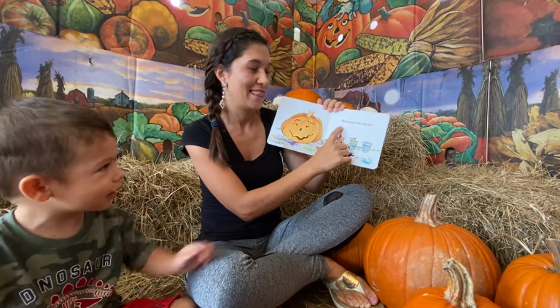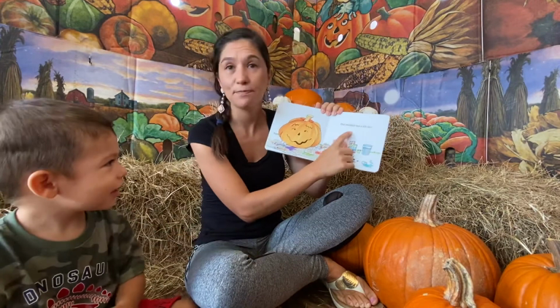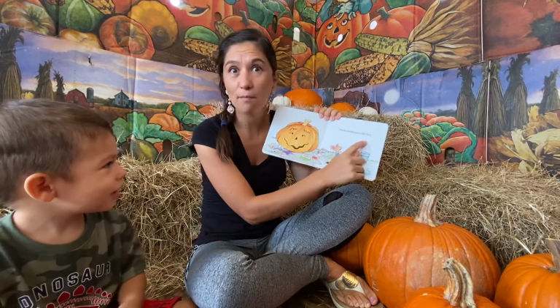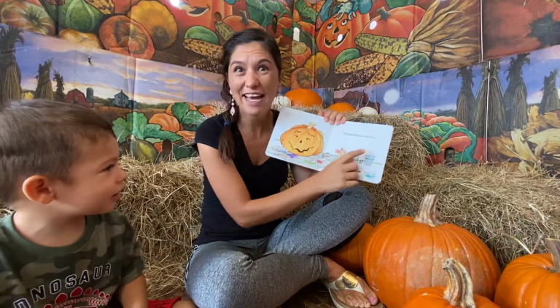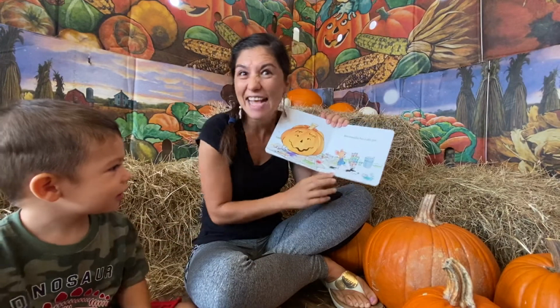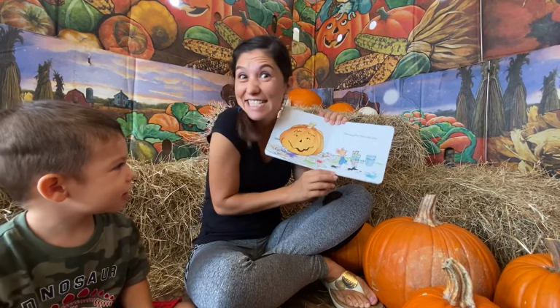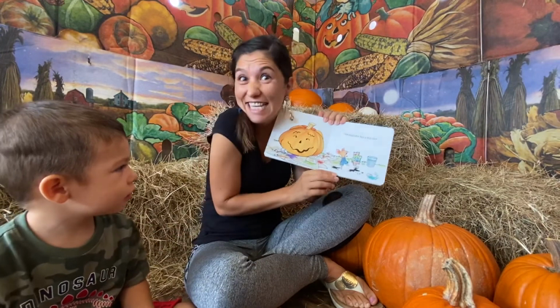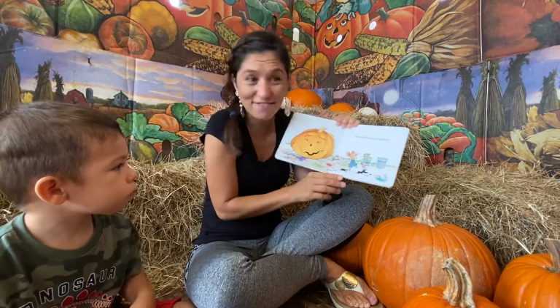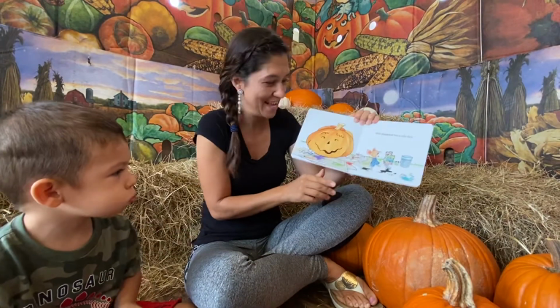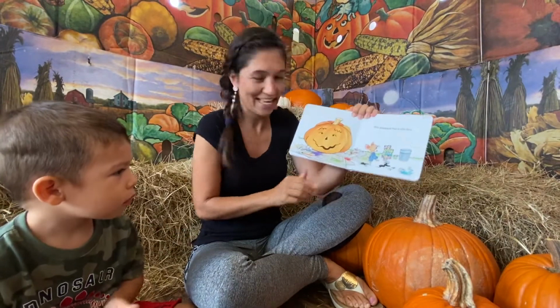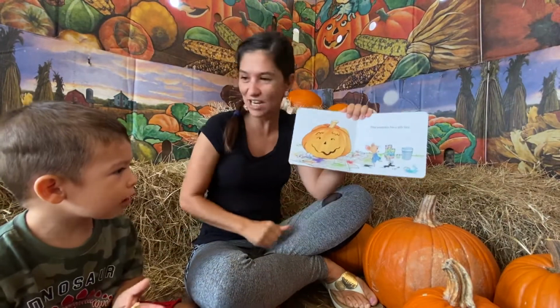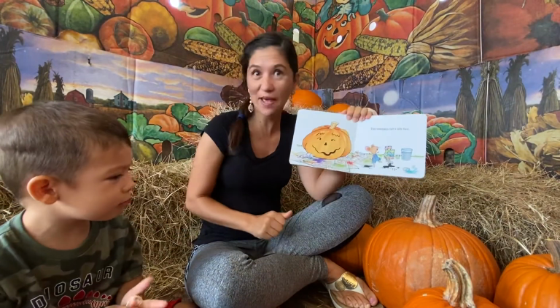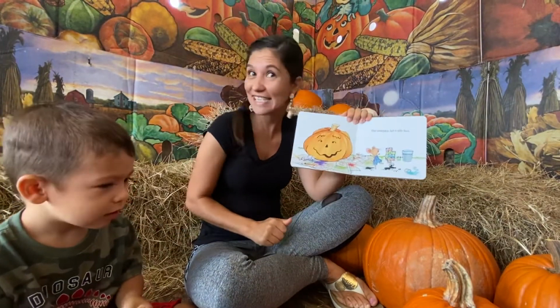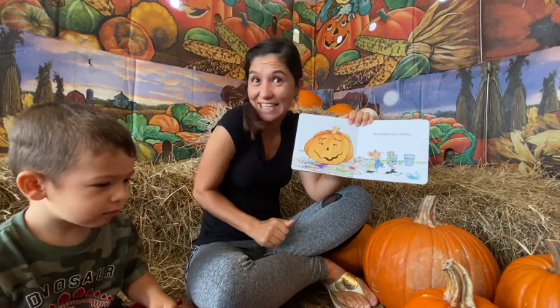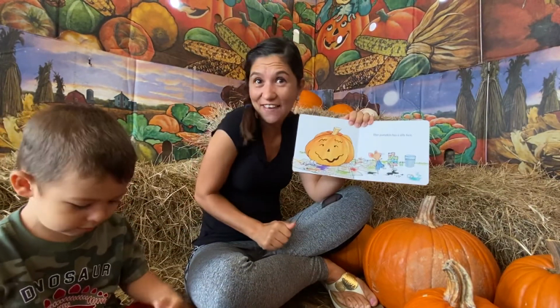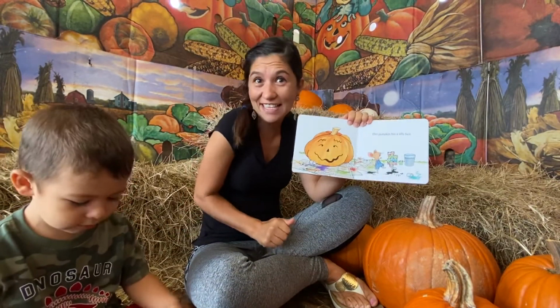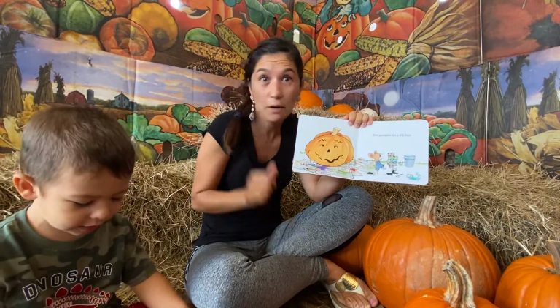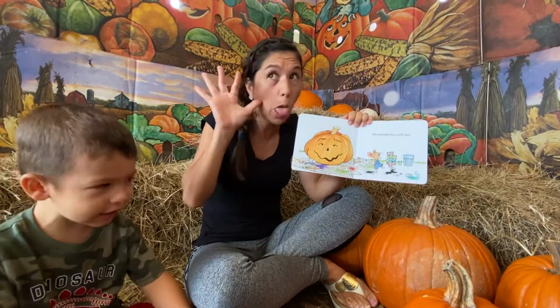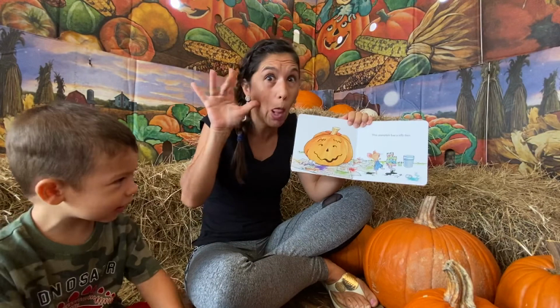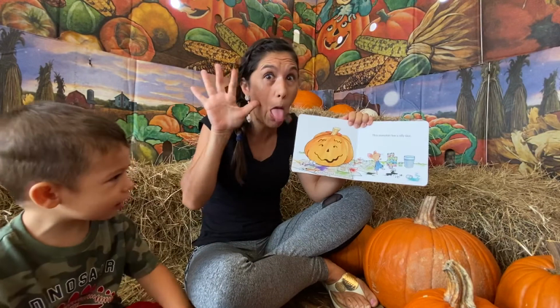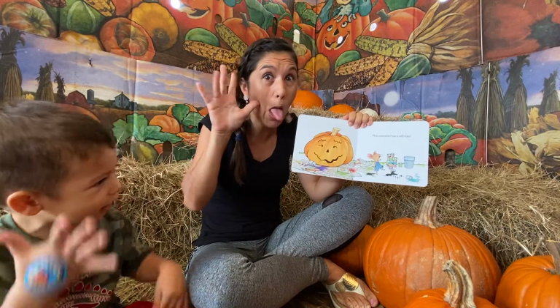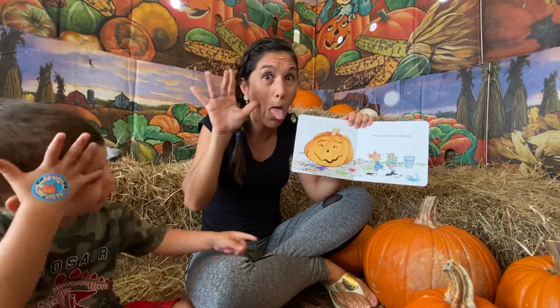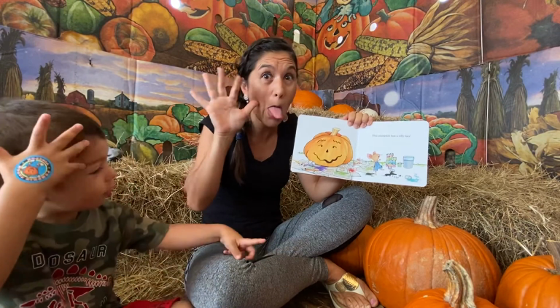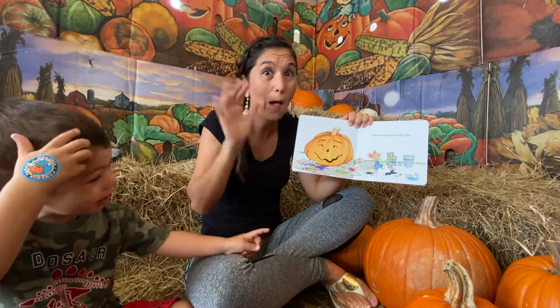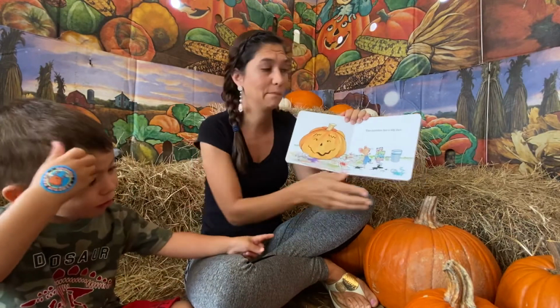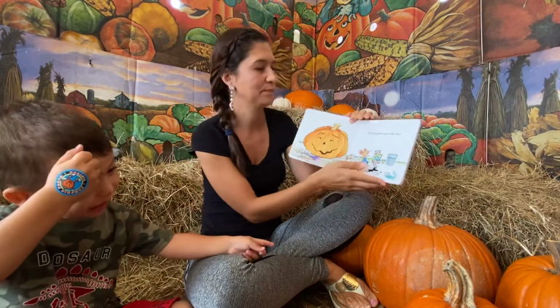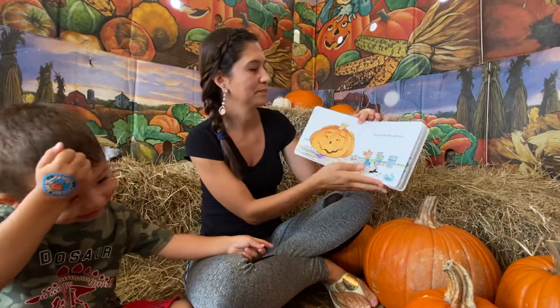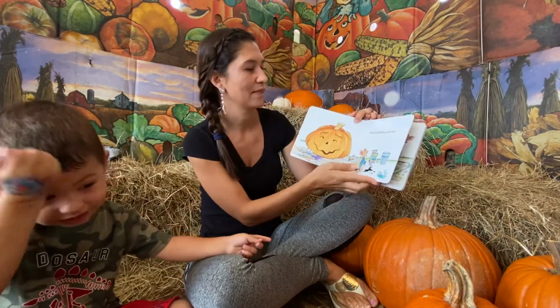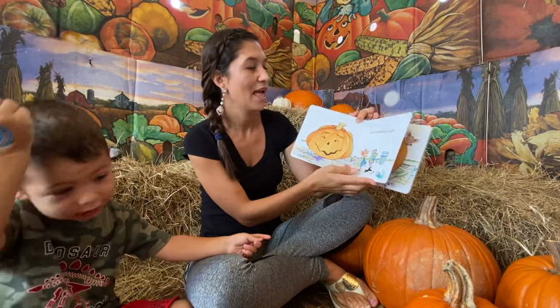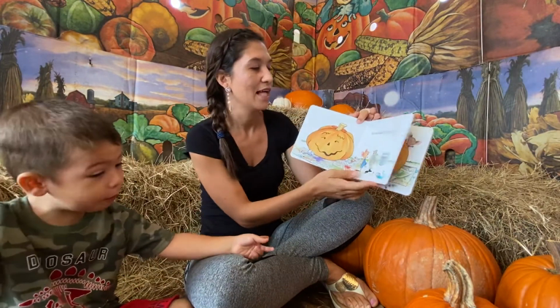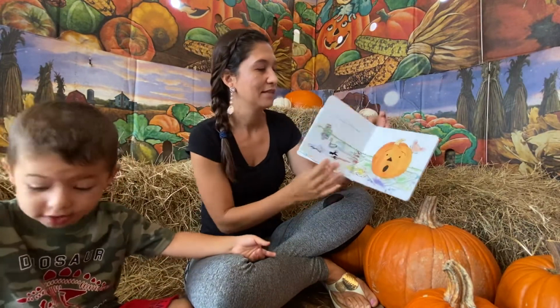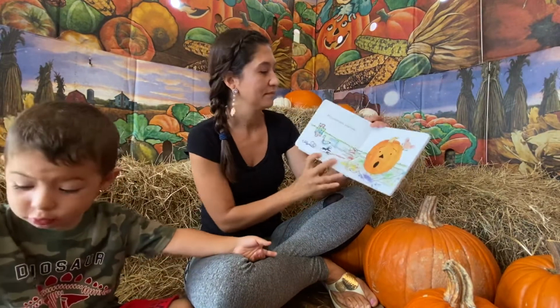This pumpkin has a silly face. Can you make a silly face? Mama, that's not a big one. That's not a big one.